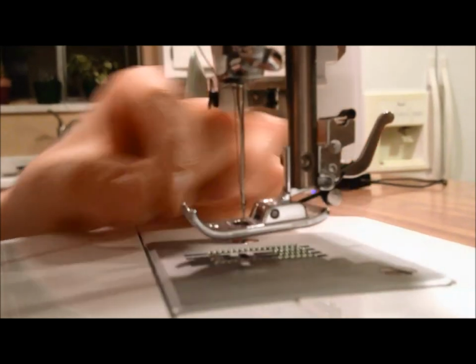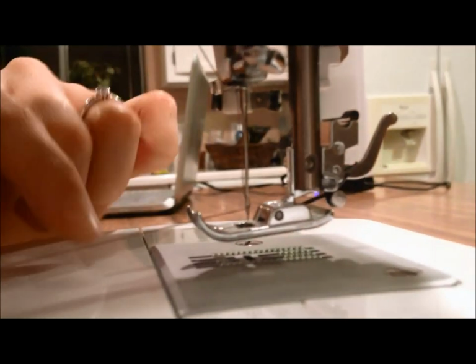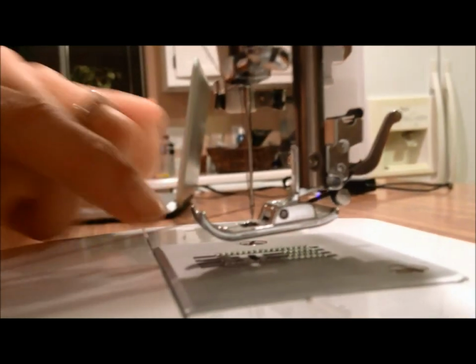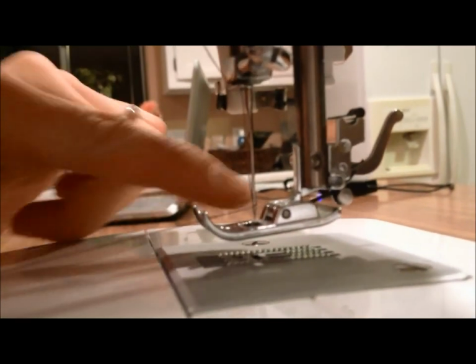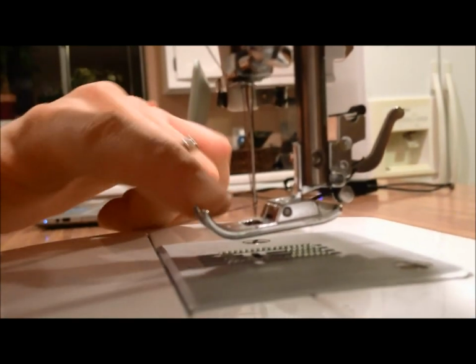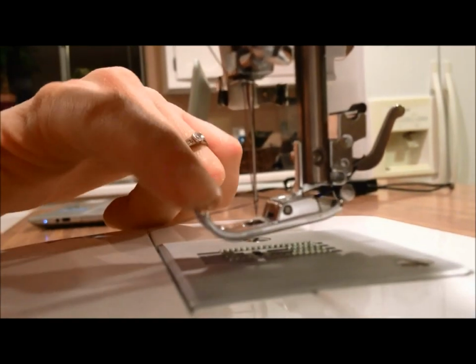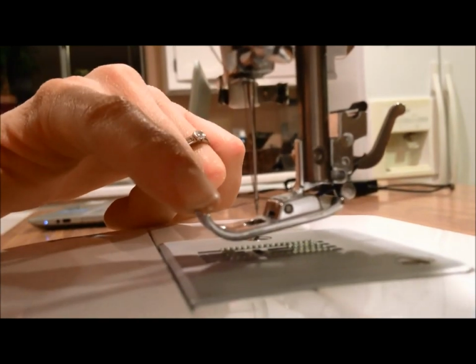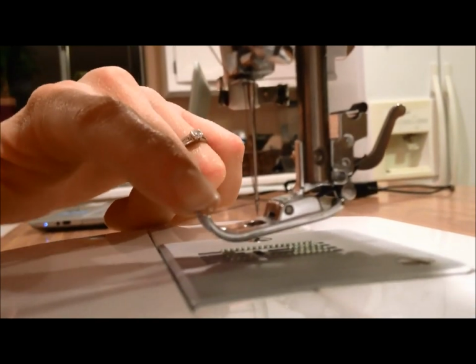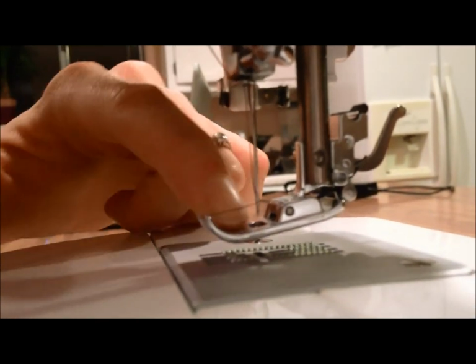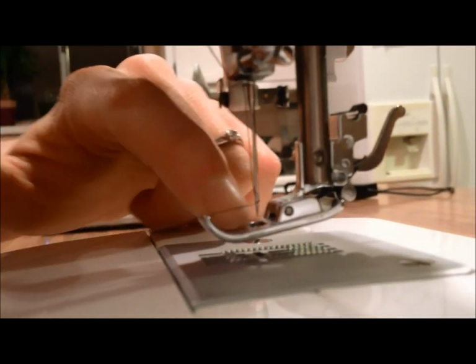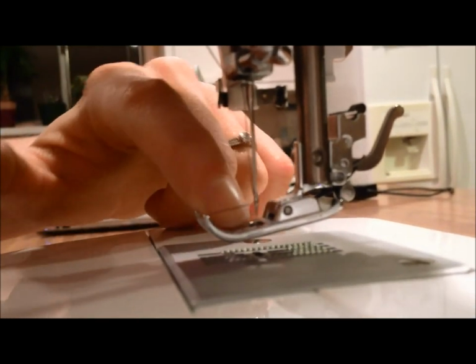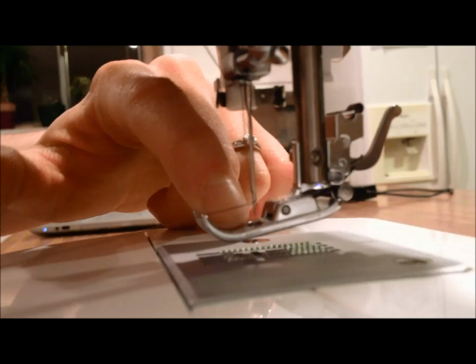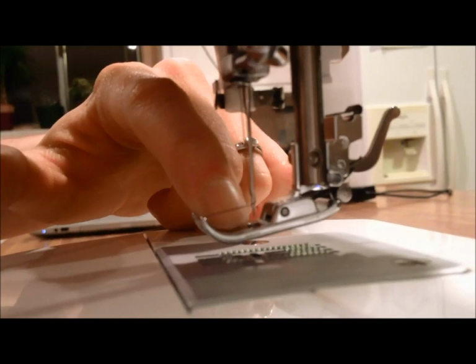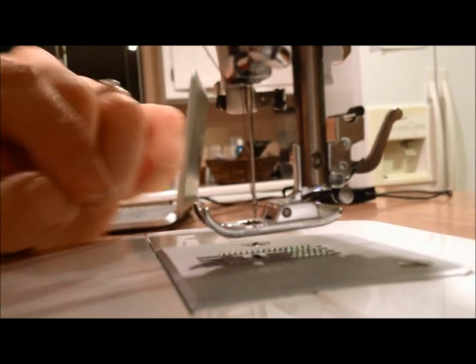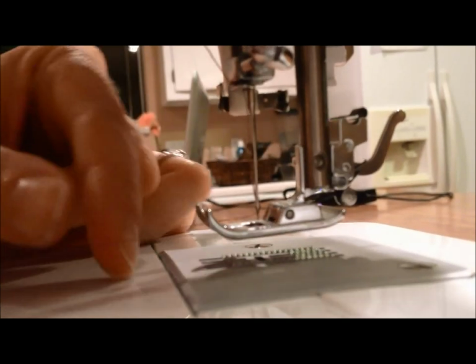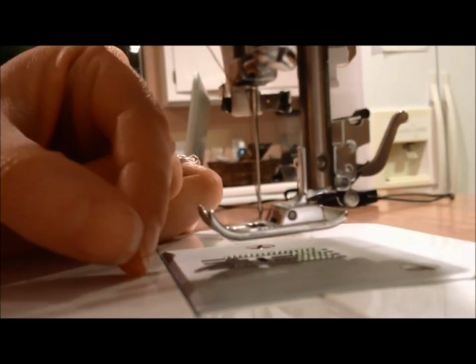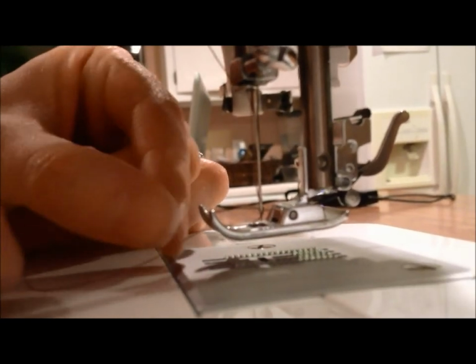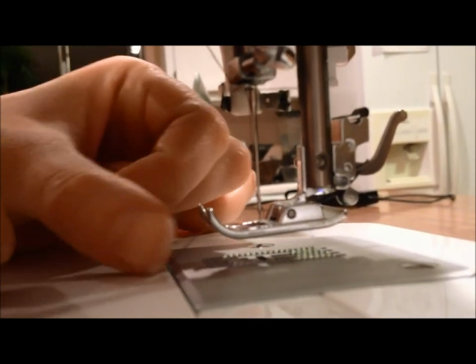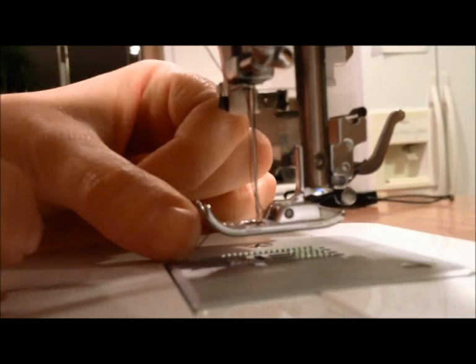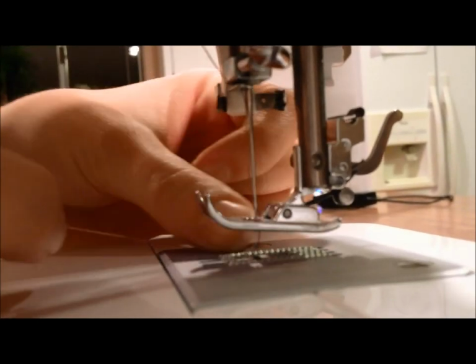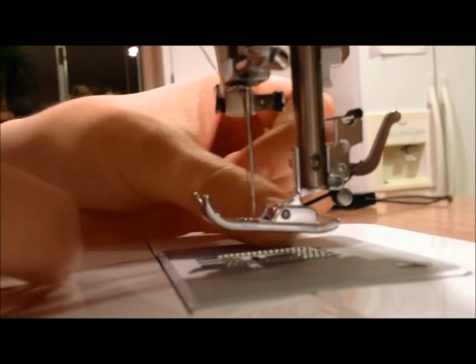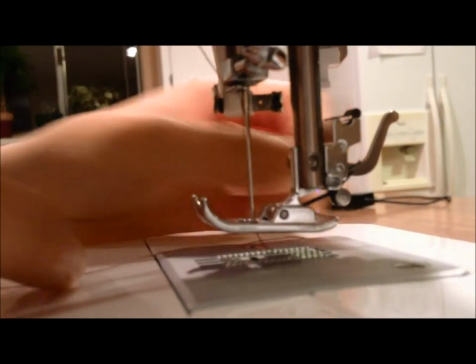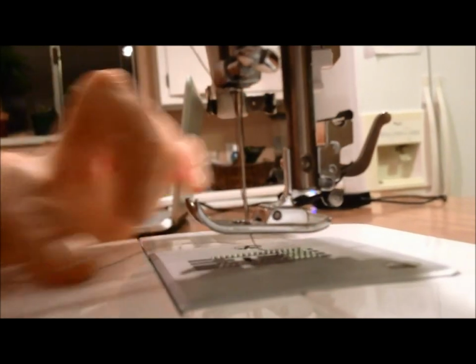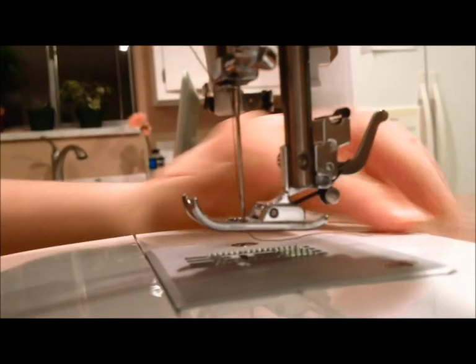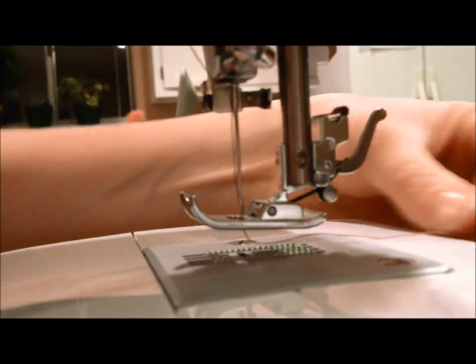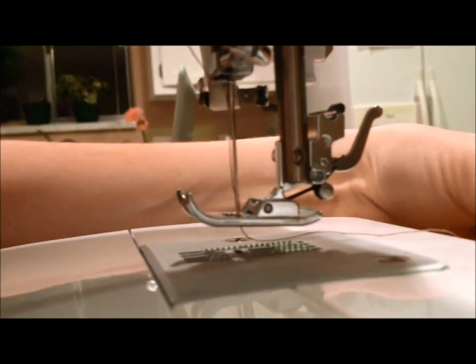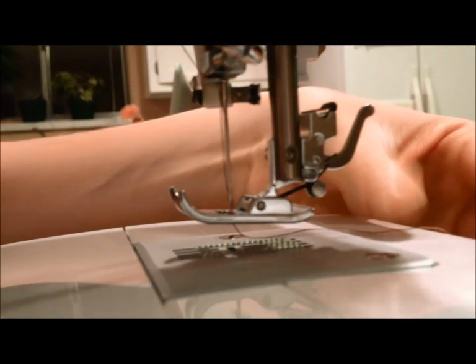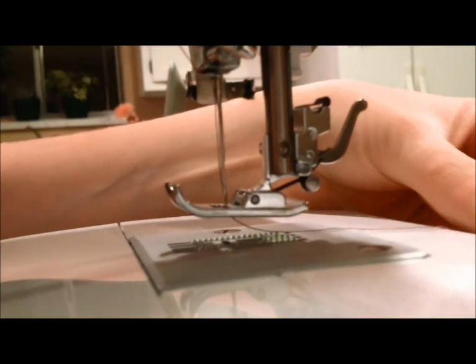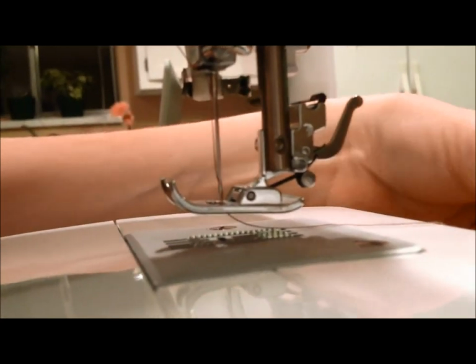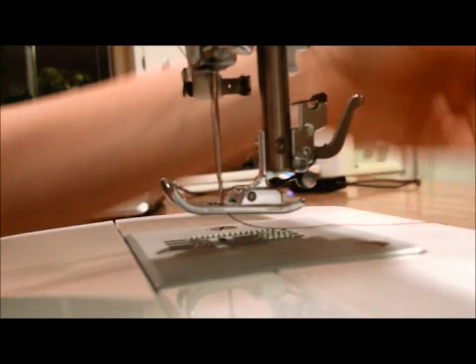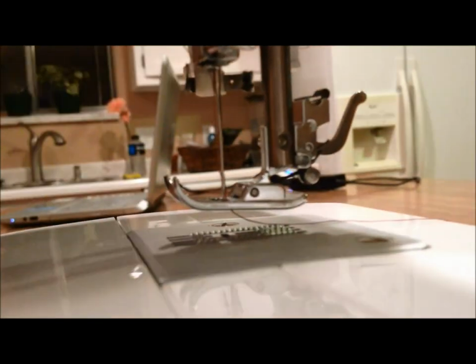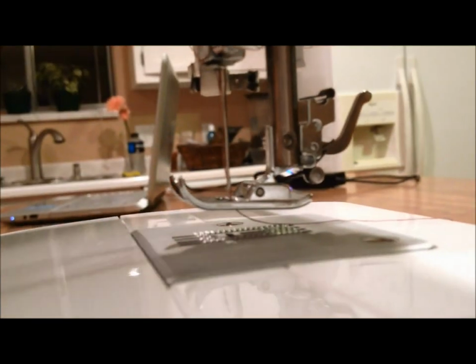And then on the presser foot, we've got a slit here. We'll just bring the thread through there and around to the back. And there you have it.